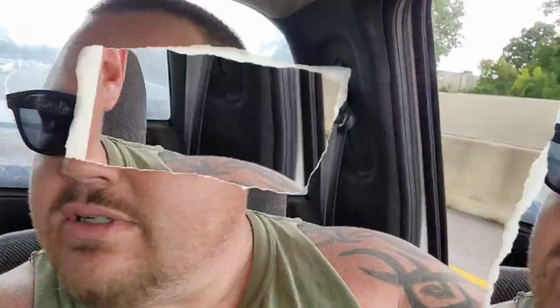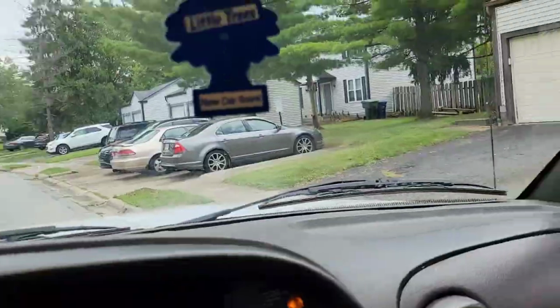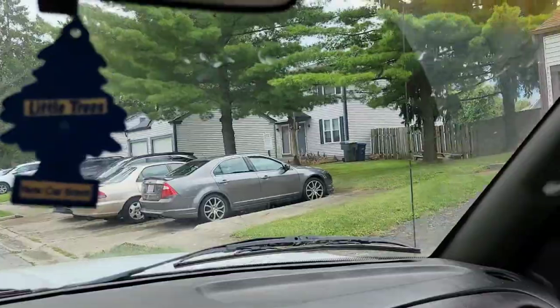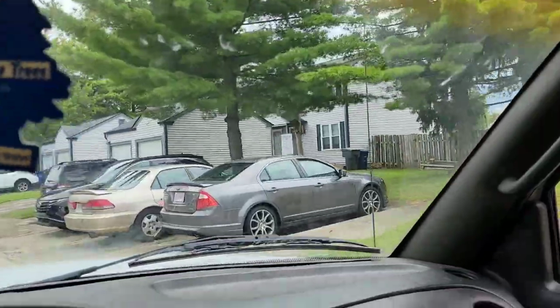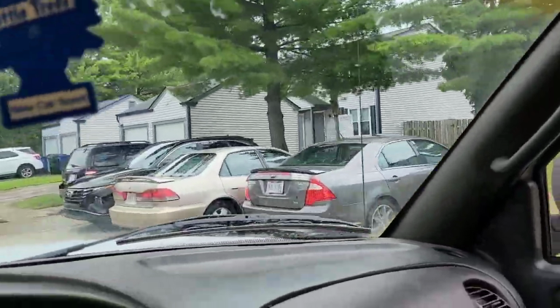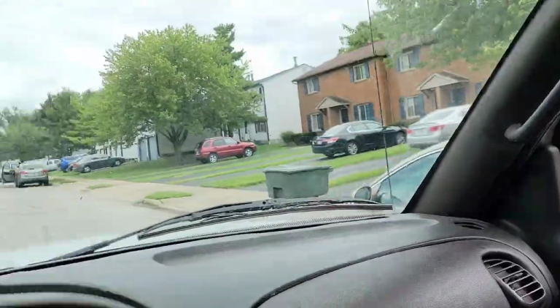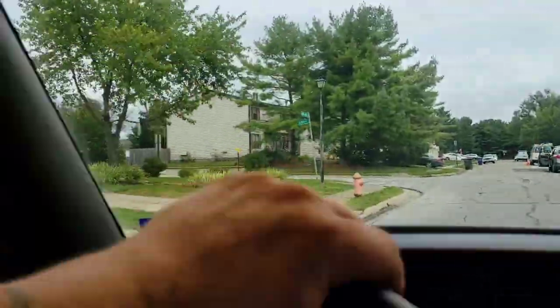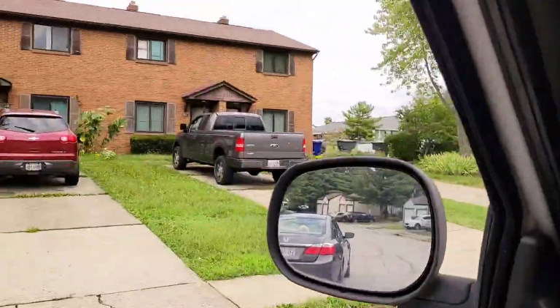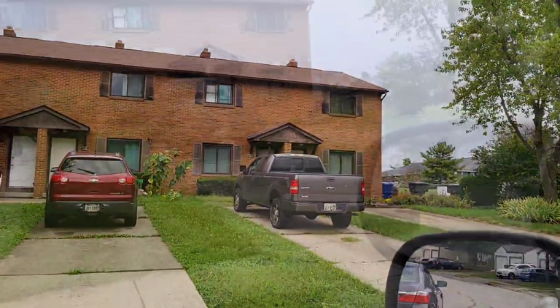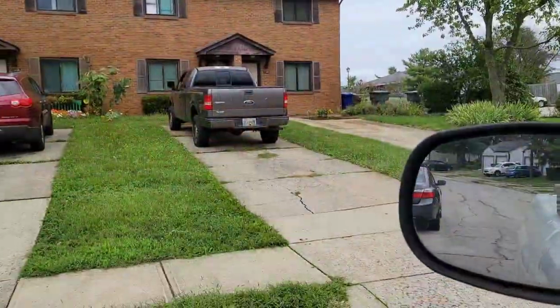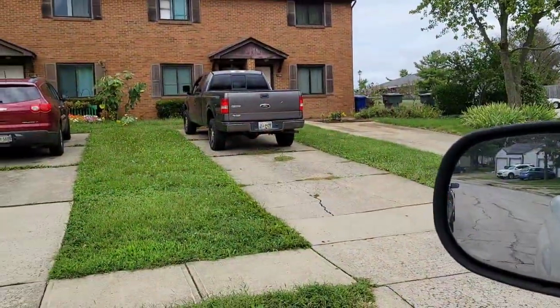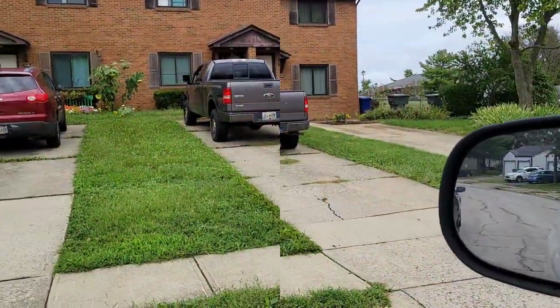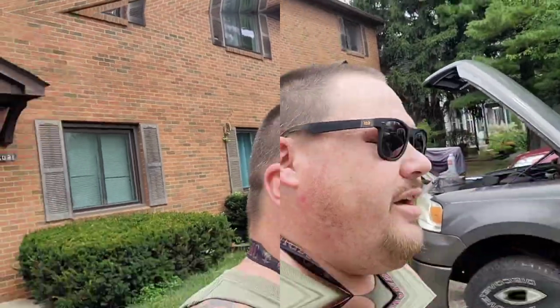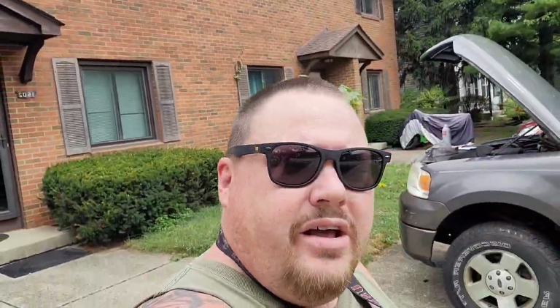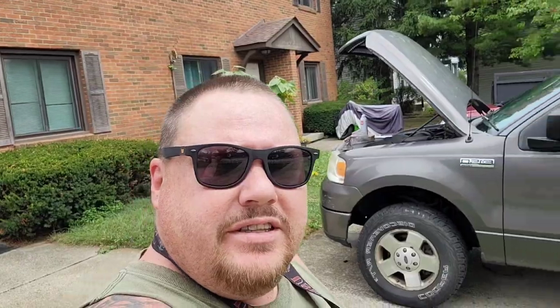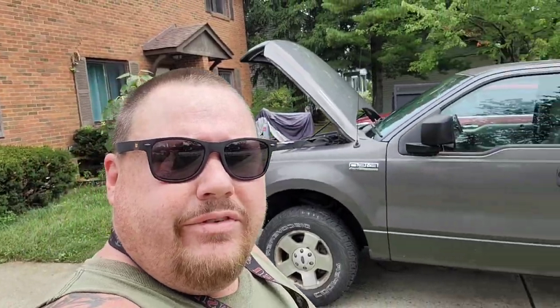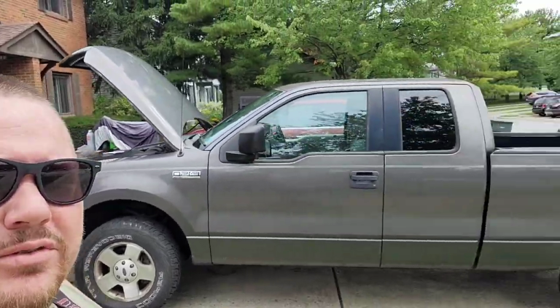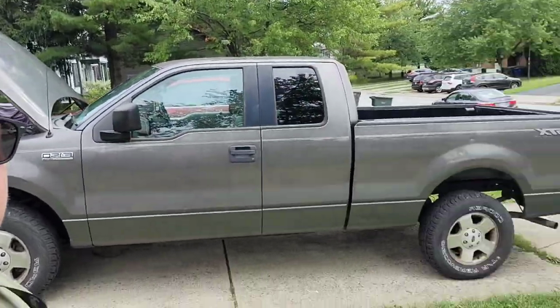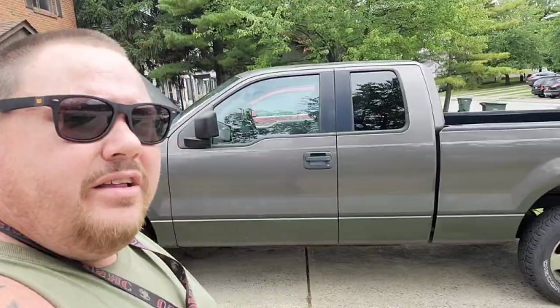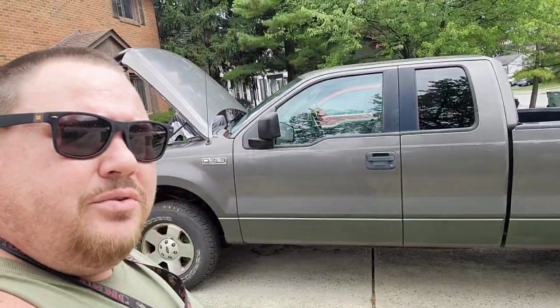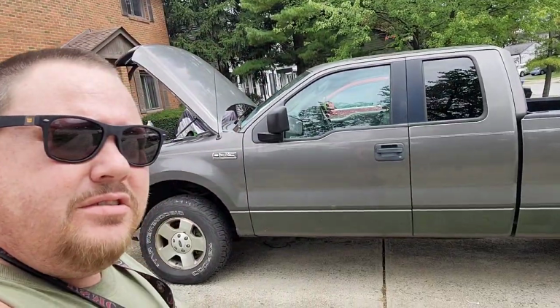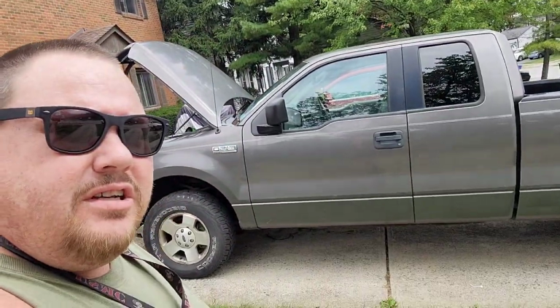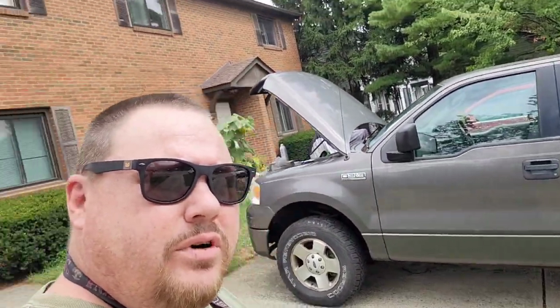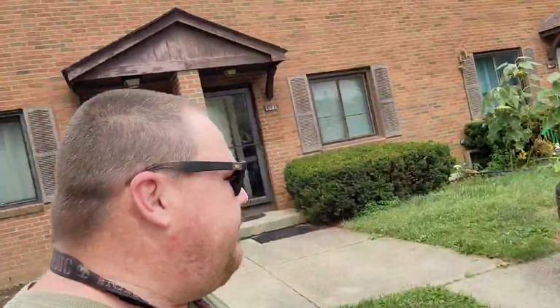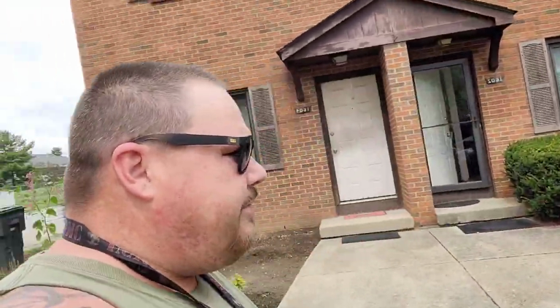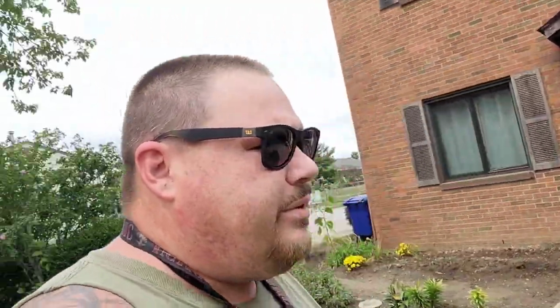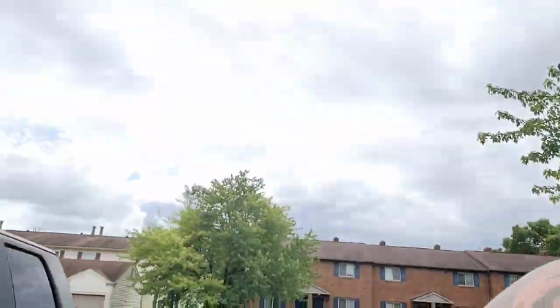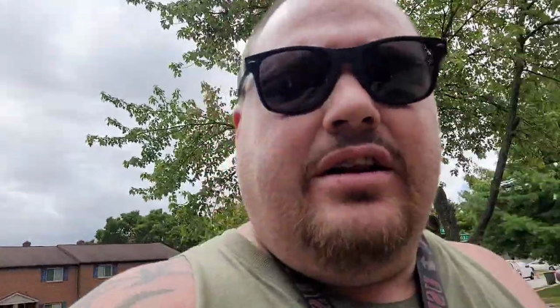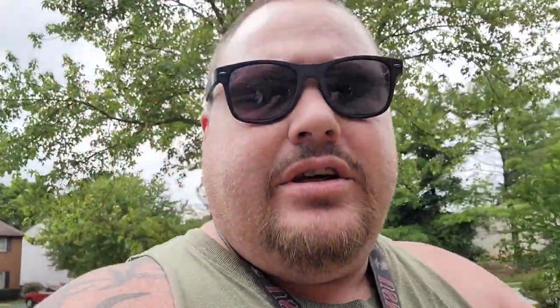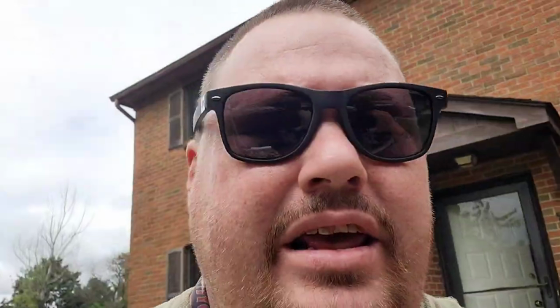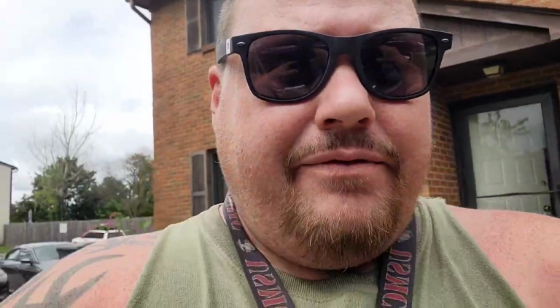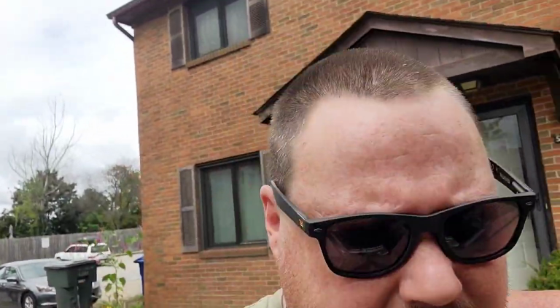We might have beat him home. There it is, 1602. Let's get in here and see what's up. Obviously, we've arrived on scene. There's the 2006 Ford F-150. It says Triton engine. Yay for us.